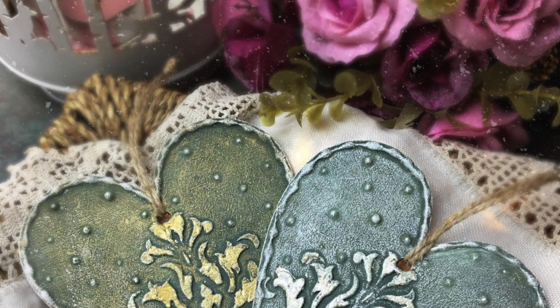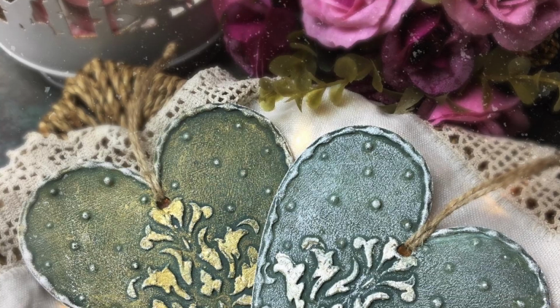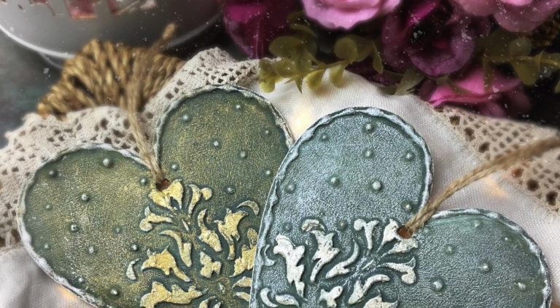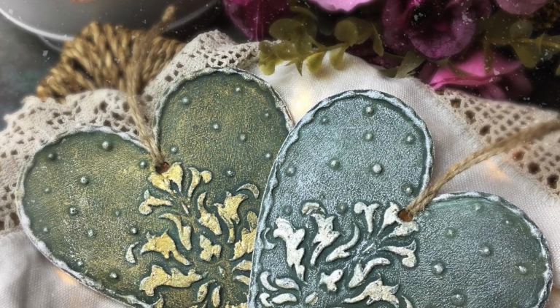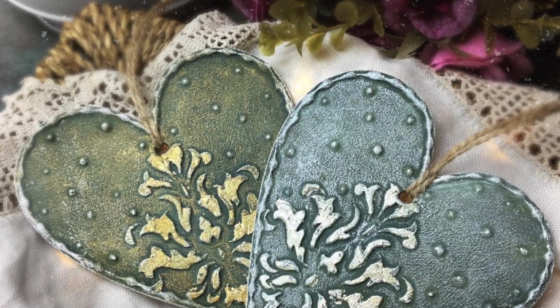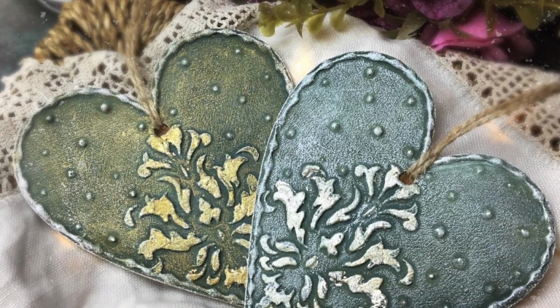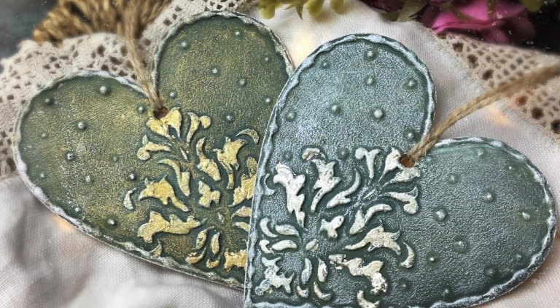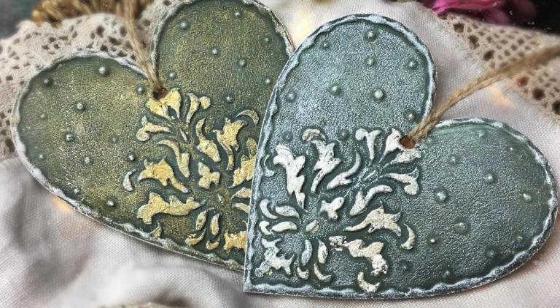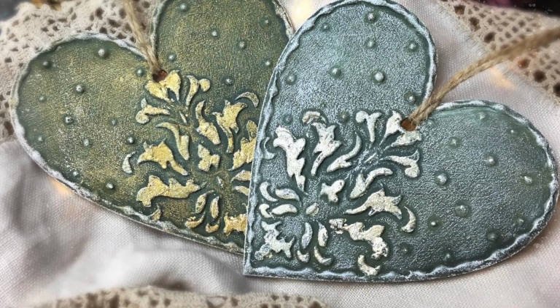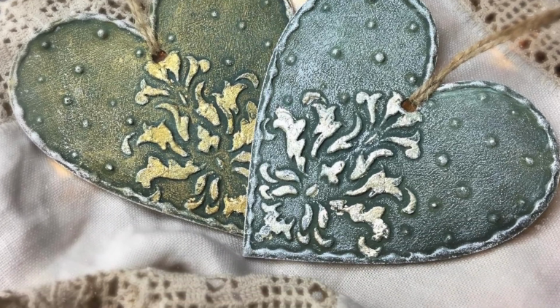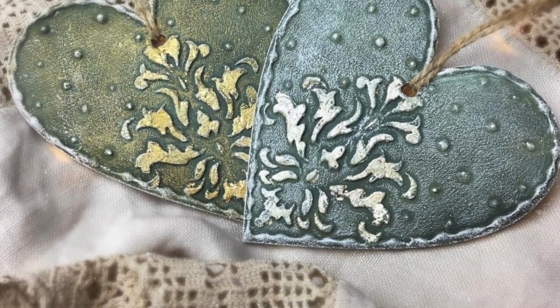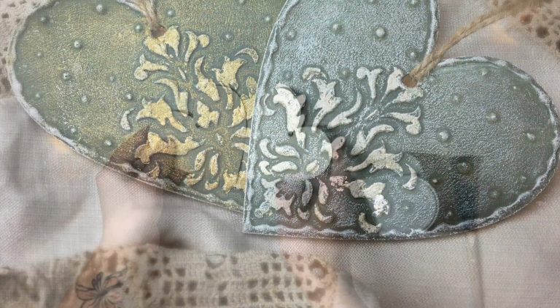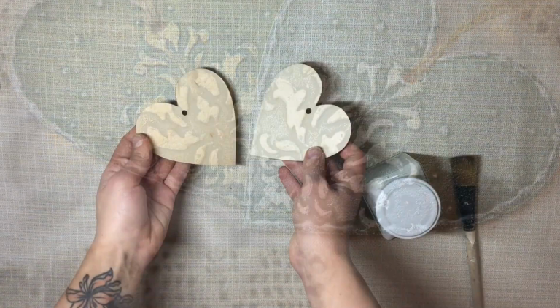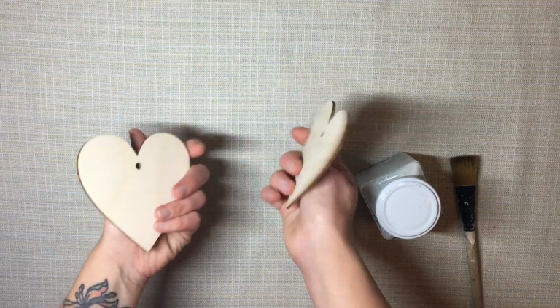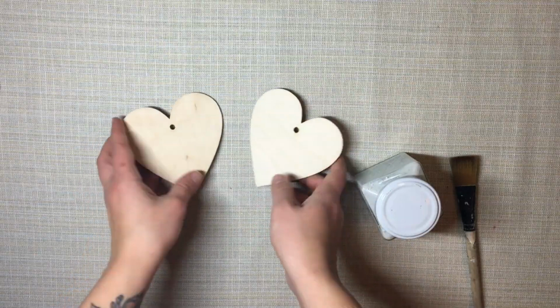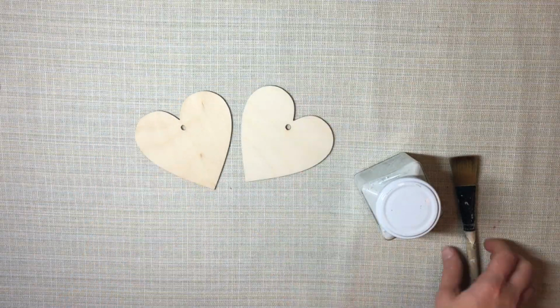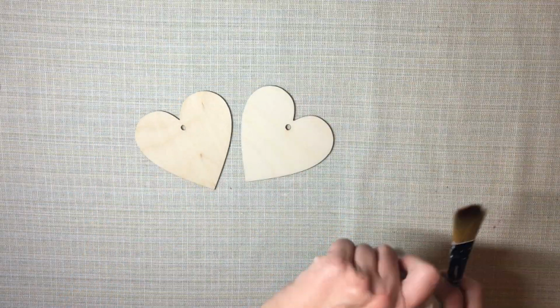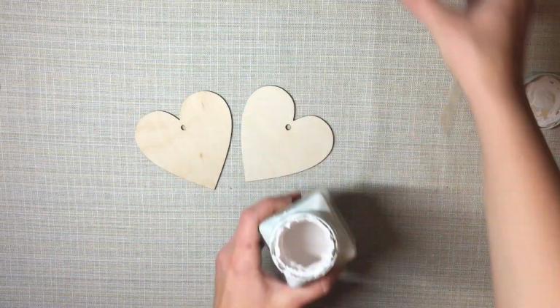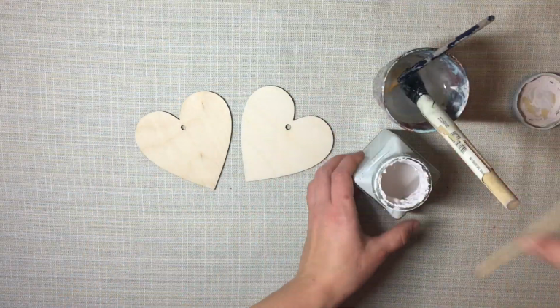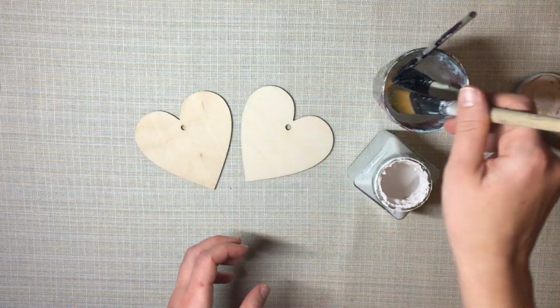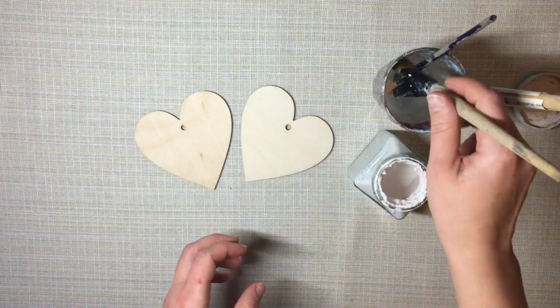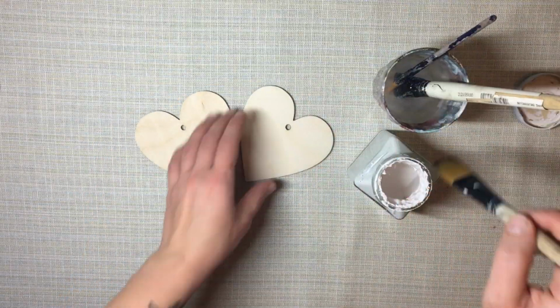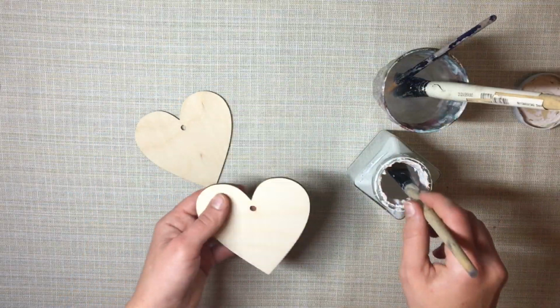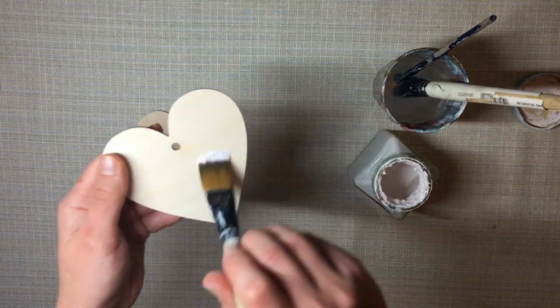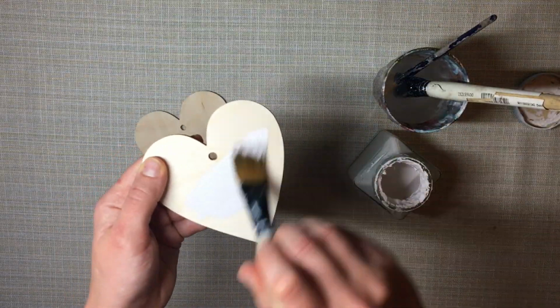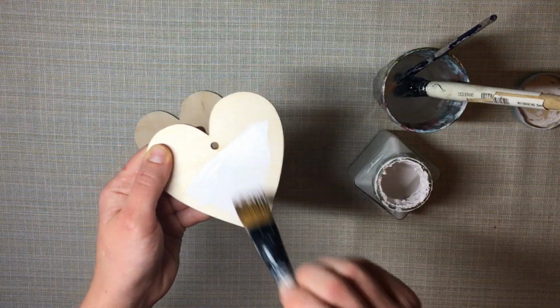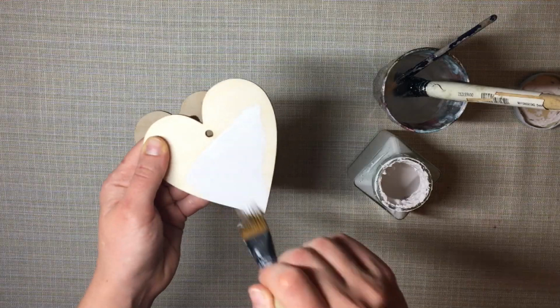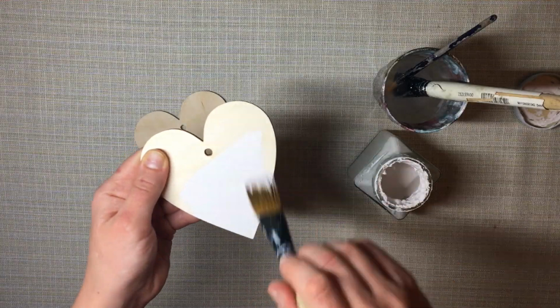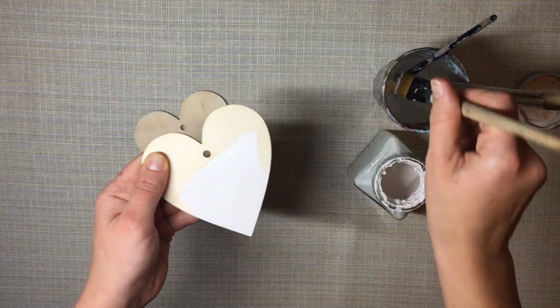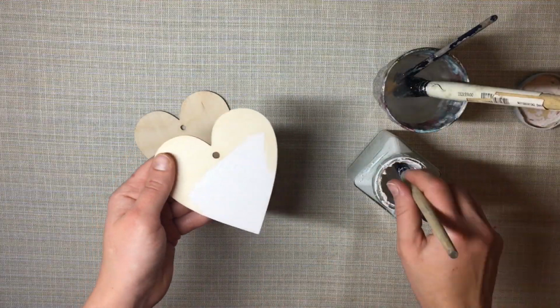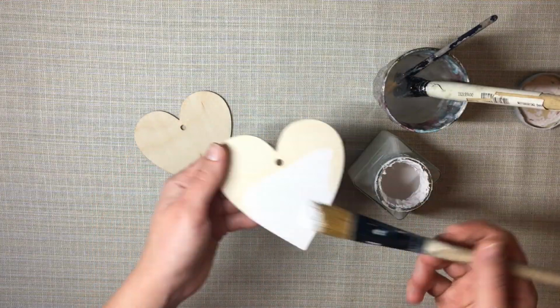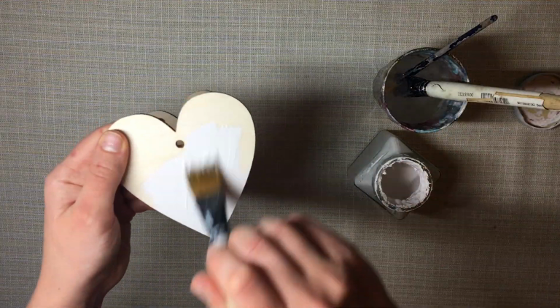Hello friends! In today's video I'm going to talk you through how I made these lovely little heart decorations, just in time for Christmas. This is my last Christmassy make for this year.